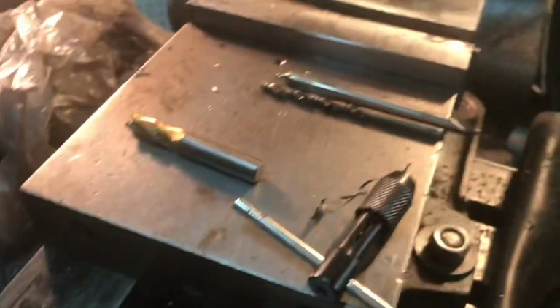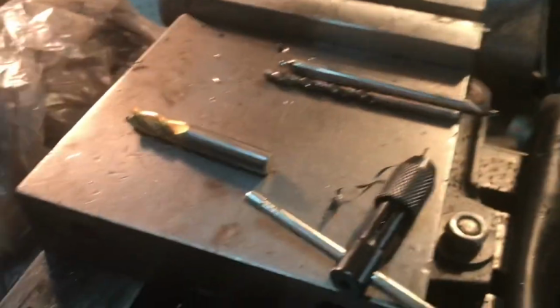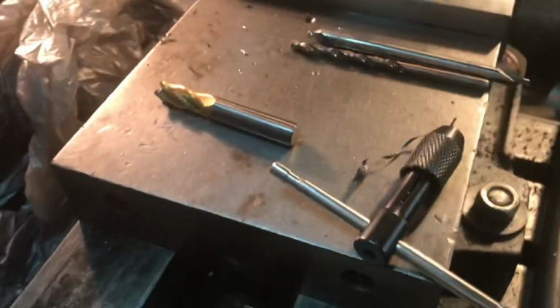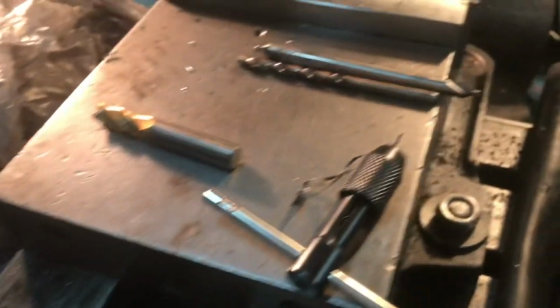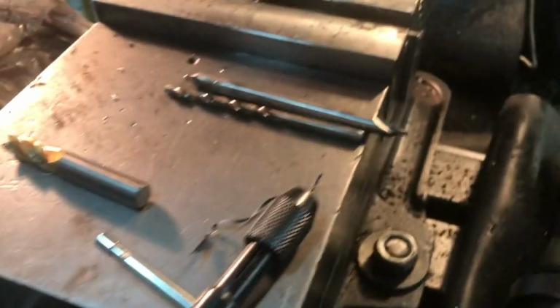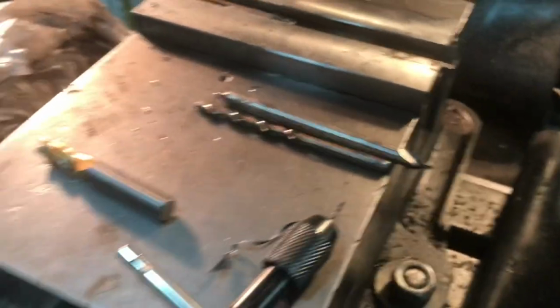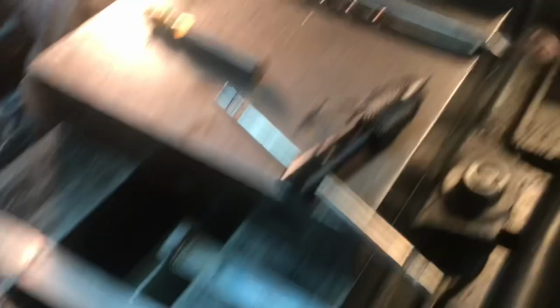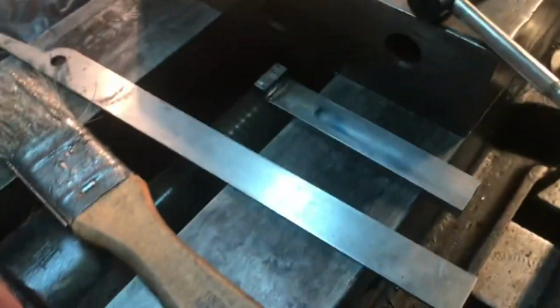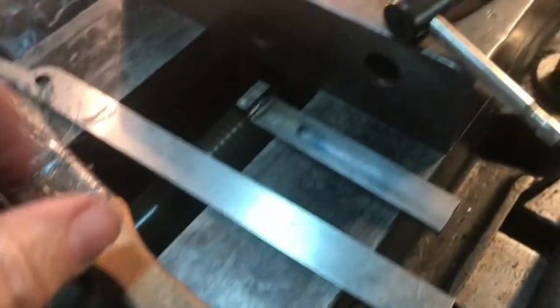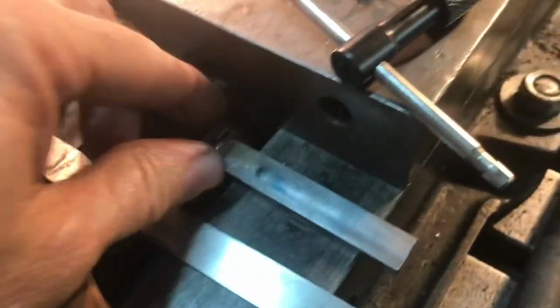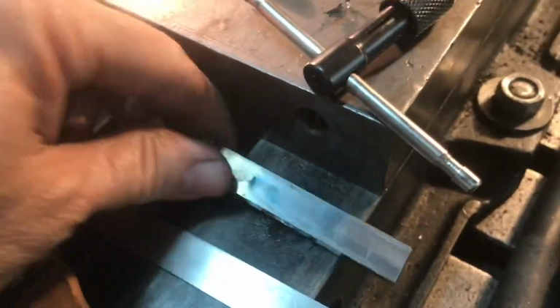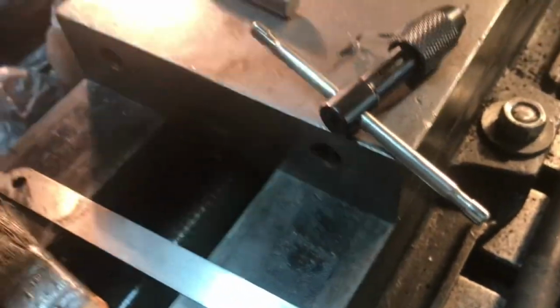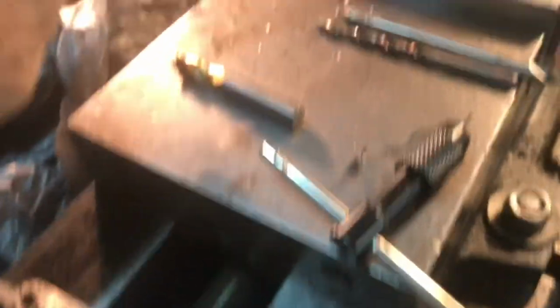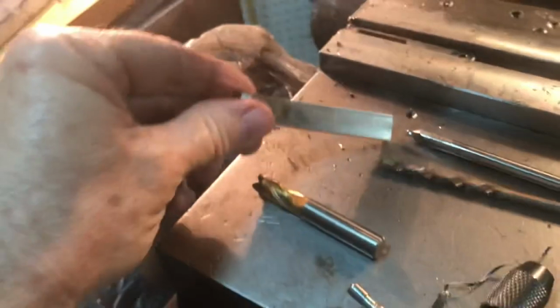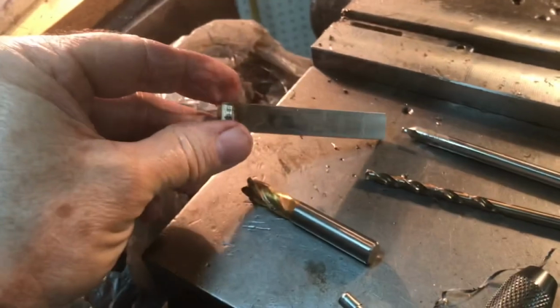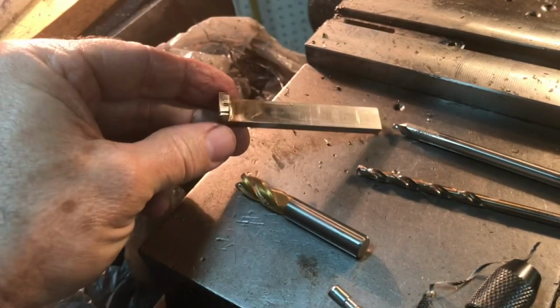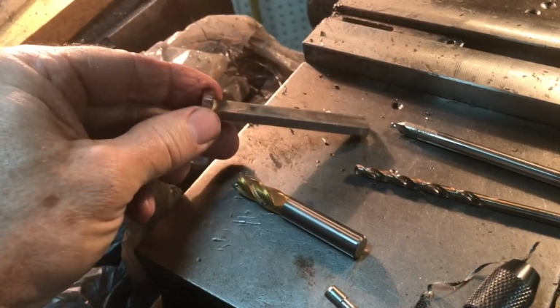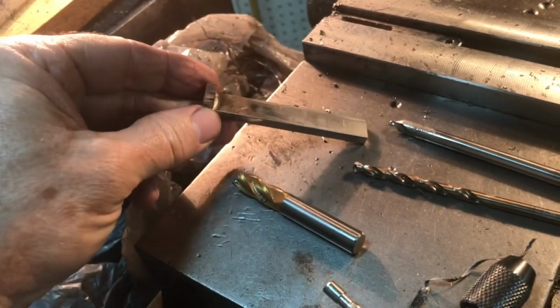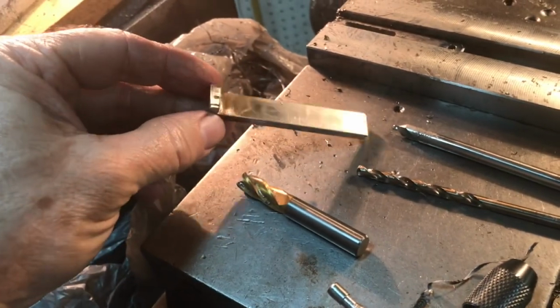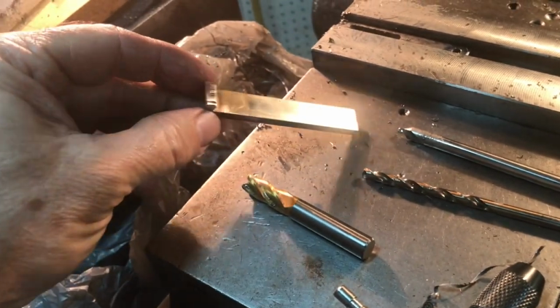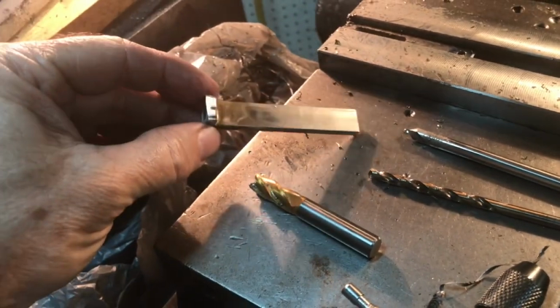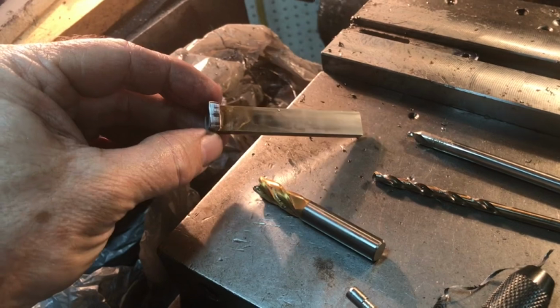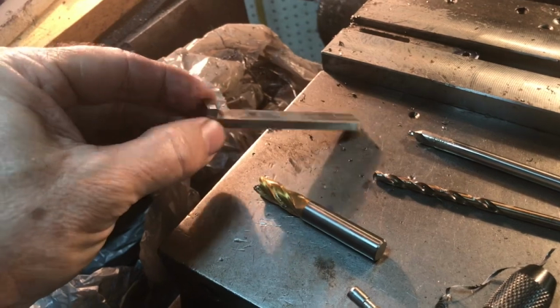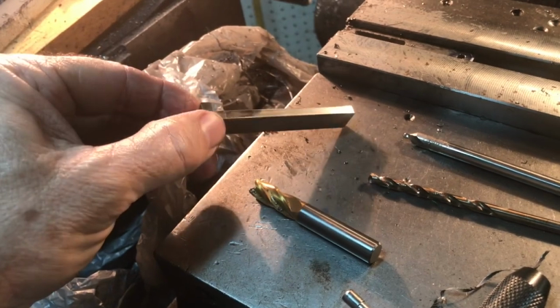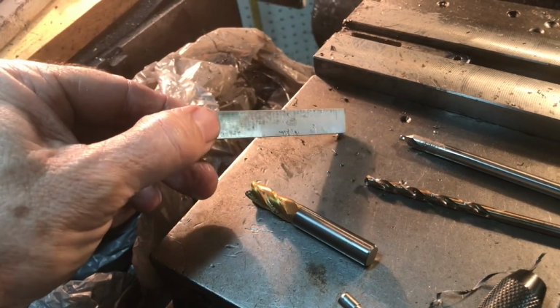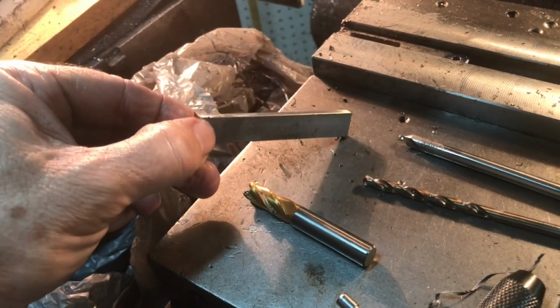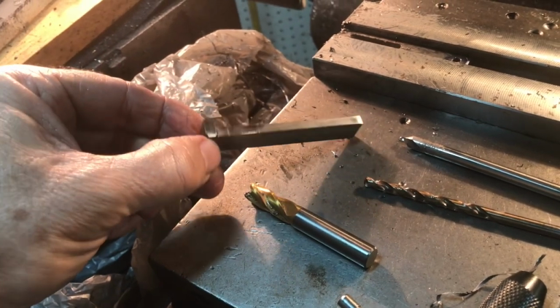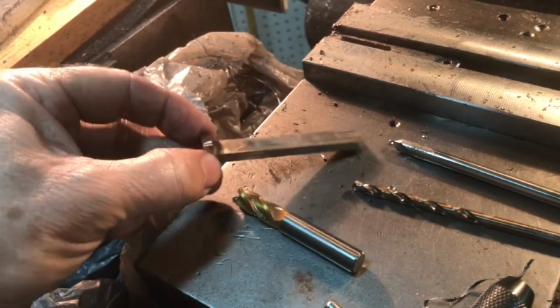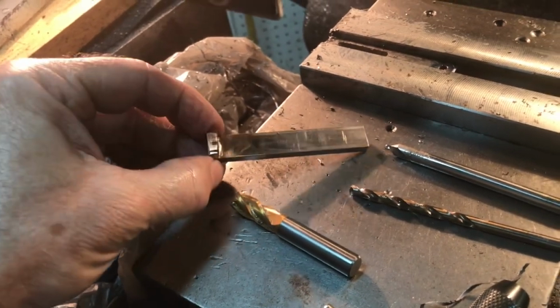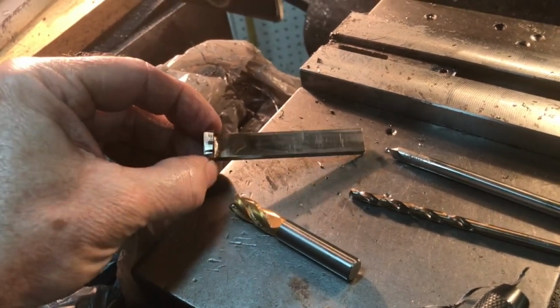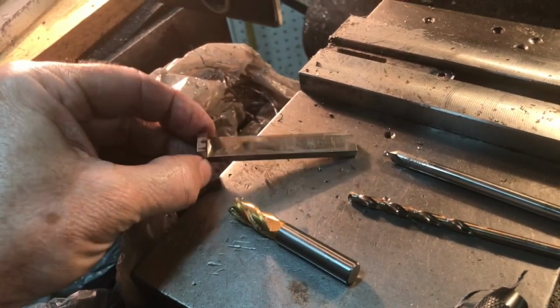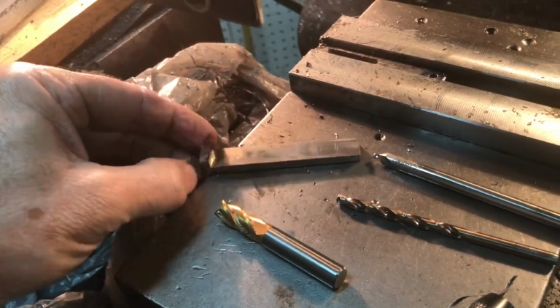Mill the slot out, drill the end locations, then mill it out as well, and then I can finish sand and polish it up.